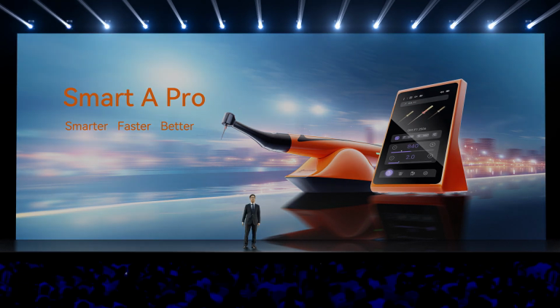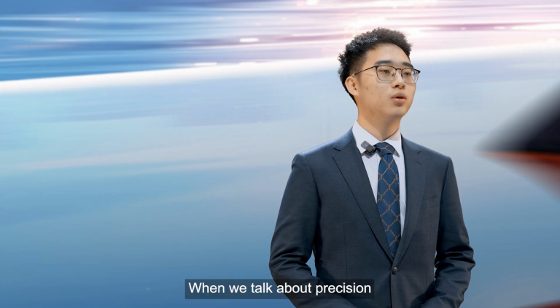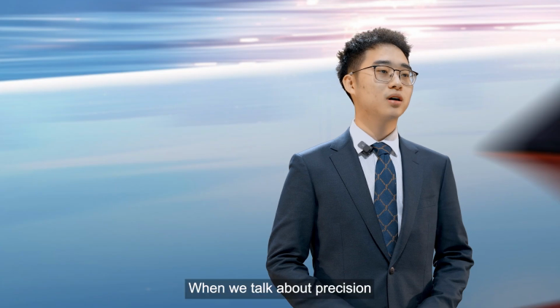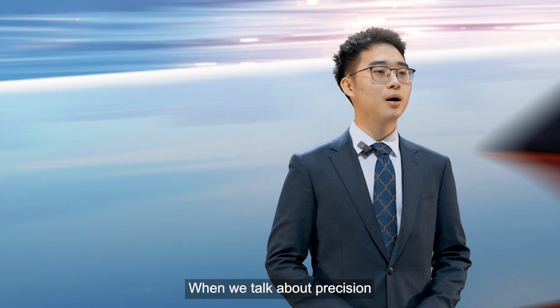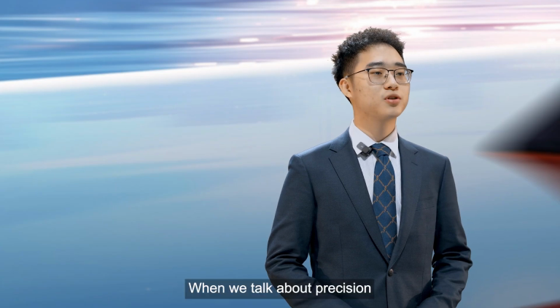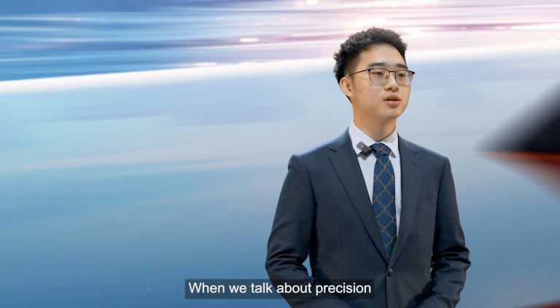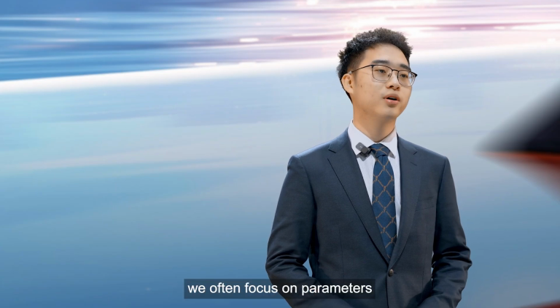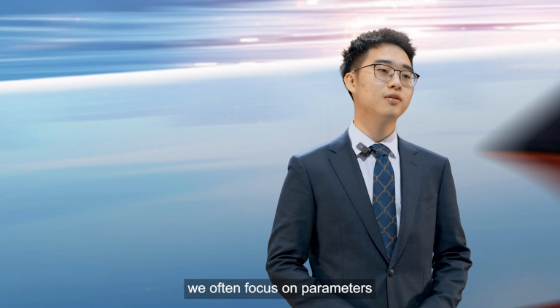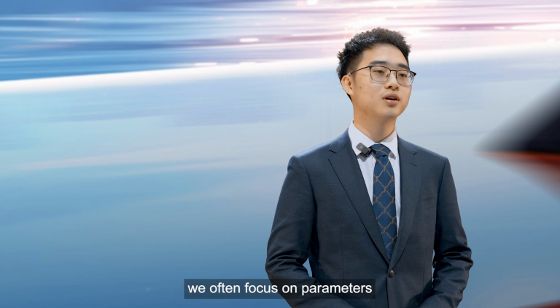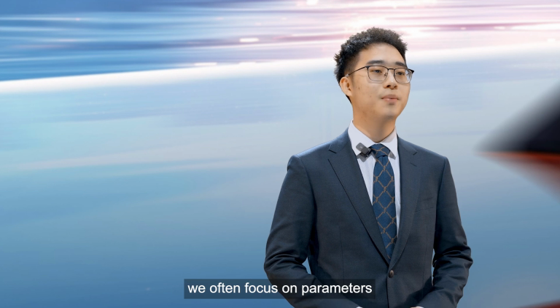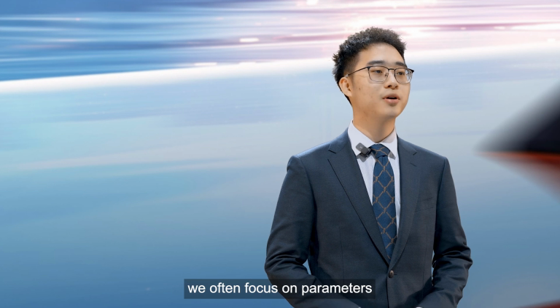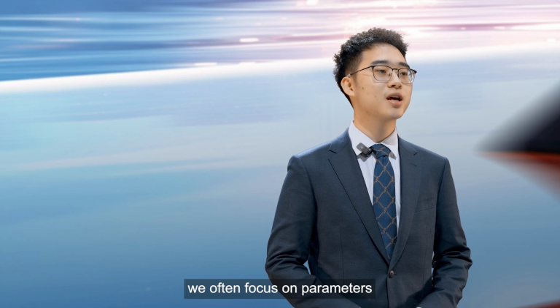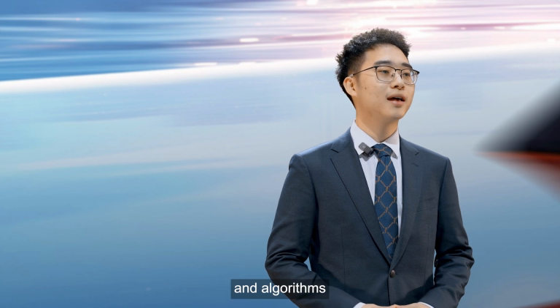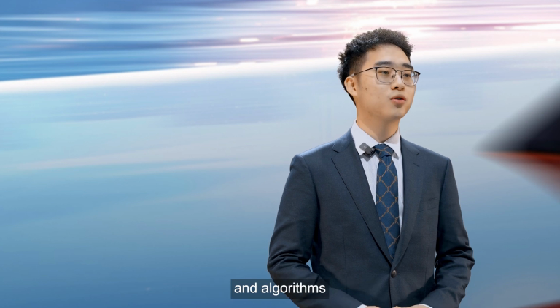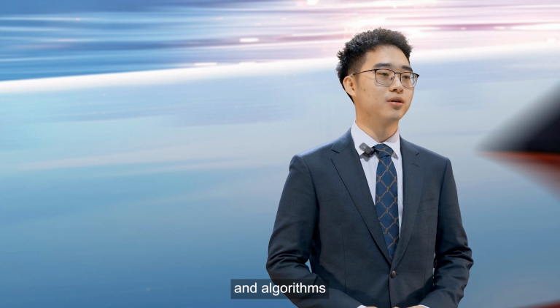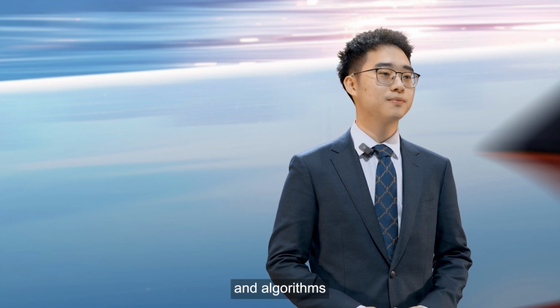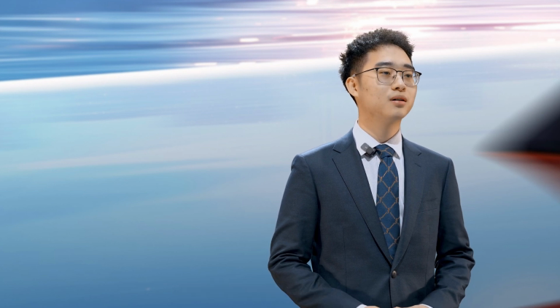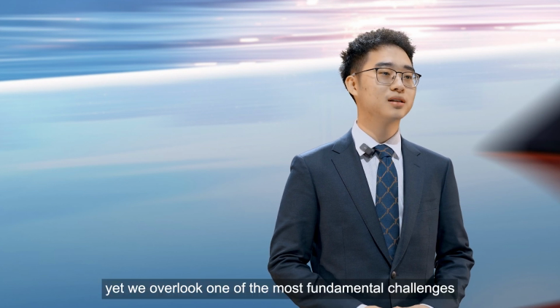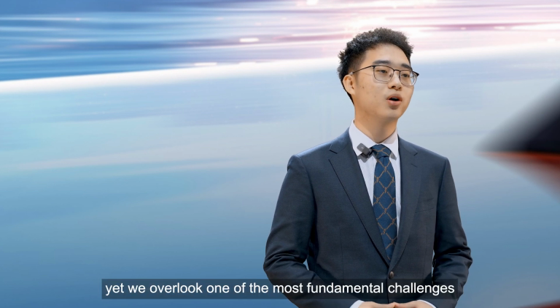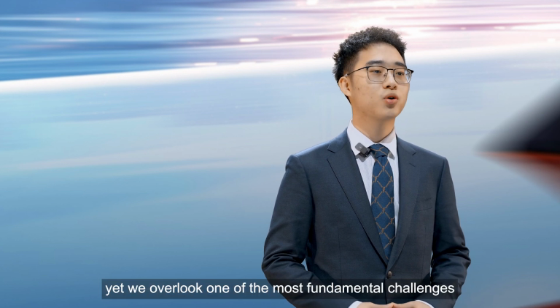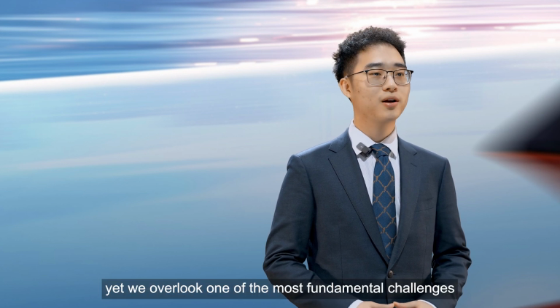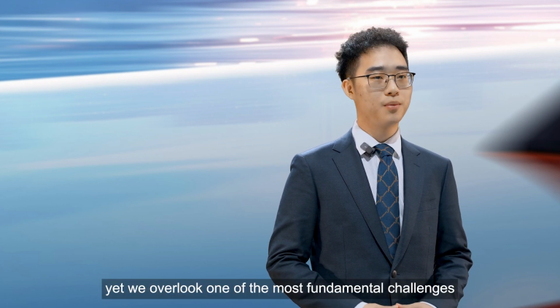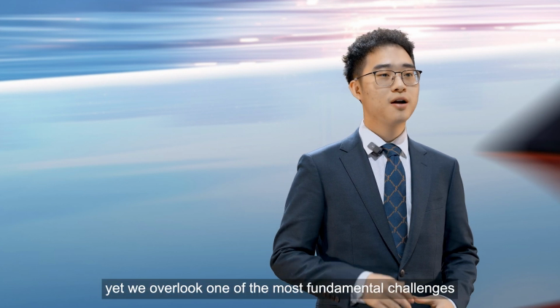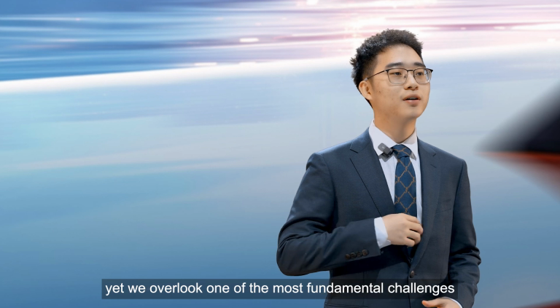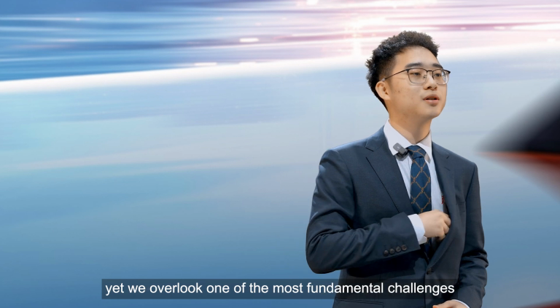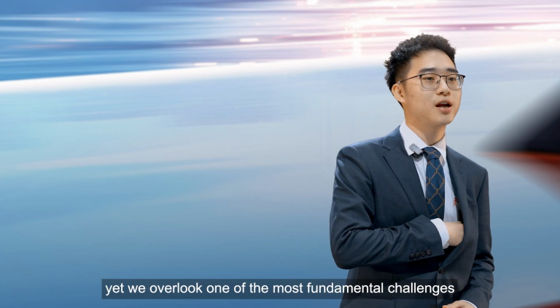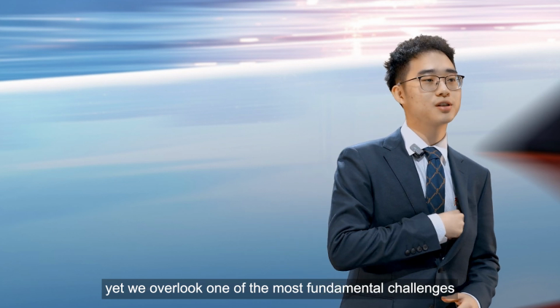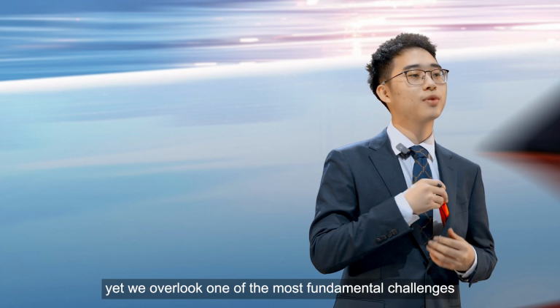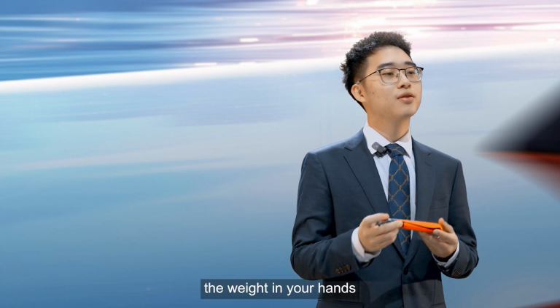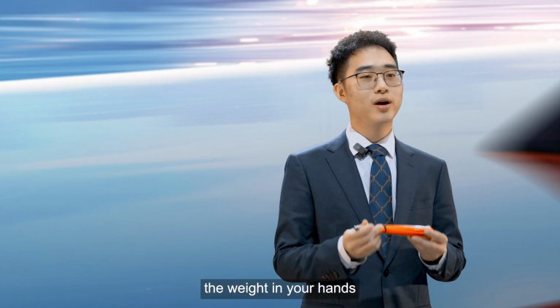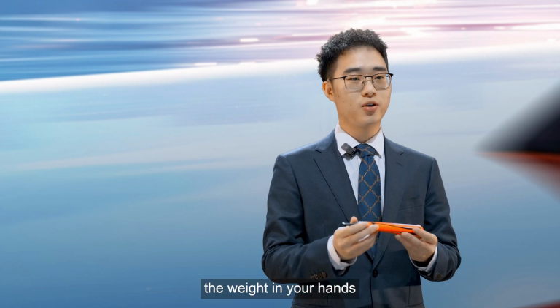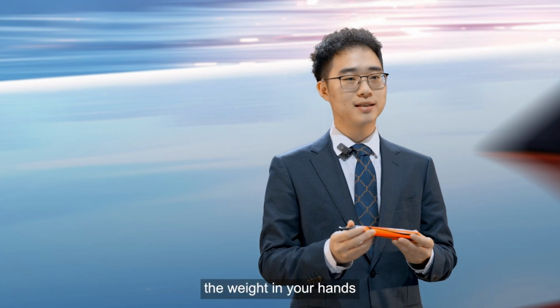When we talk about precision, we often focus on parameters and algorithms. Yet we overlook one of the most fundamental challenges: the weight in your hands.